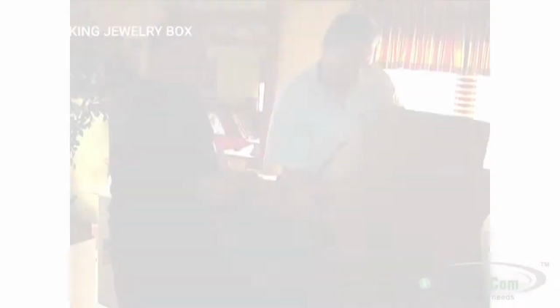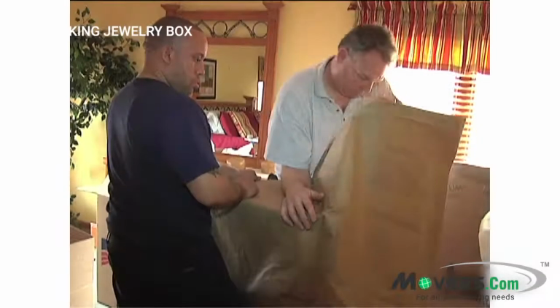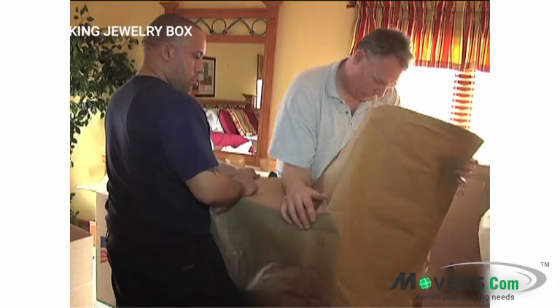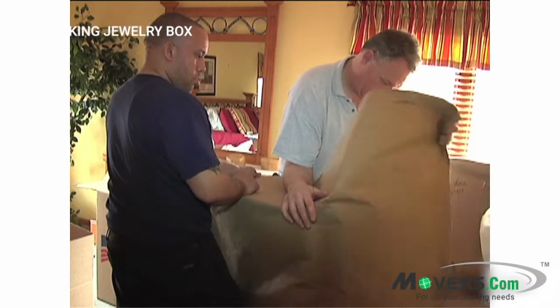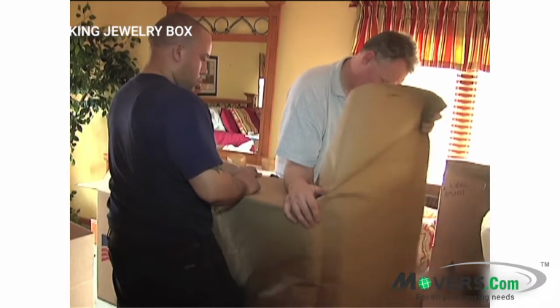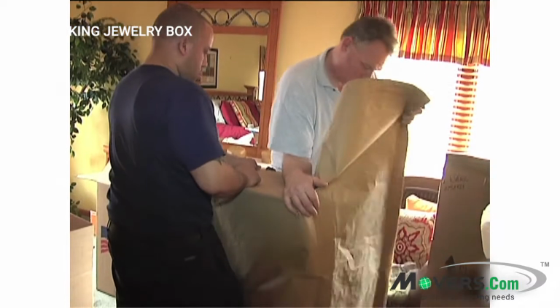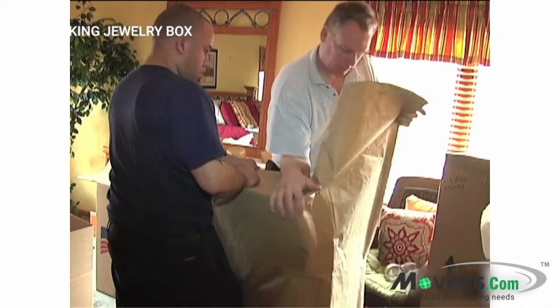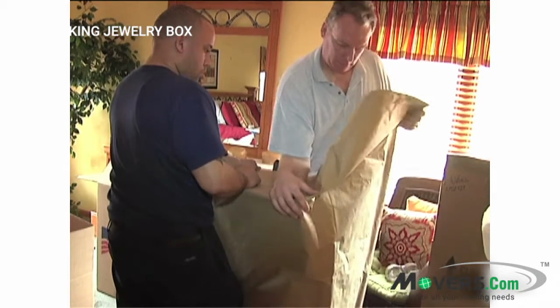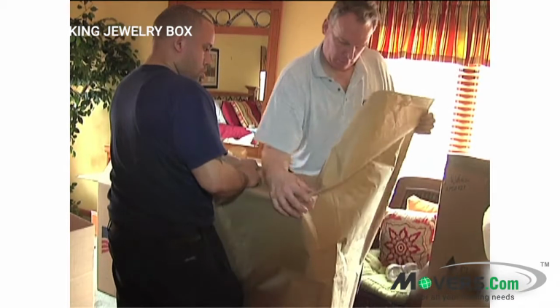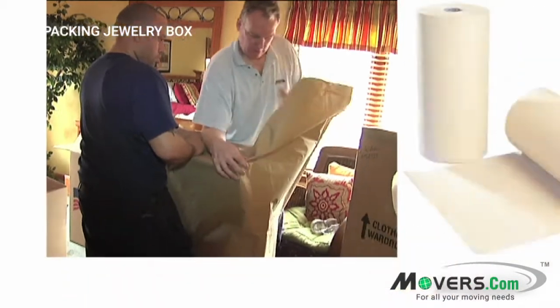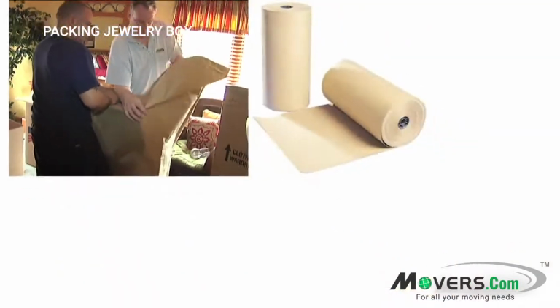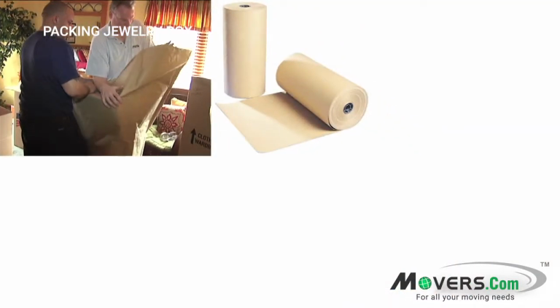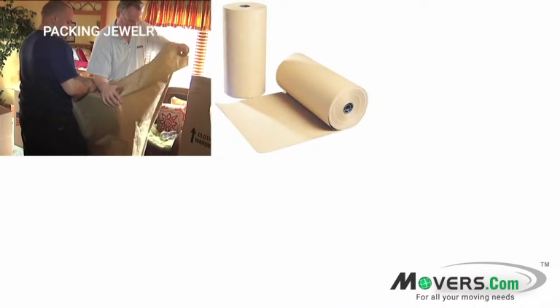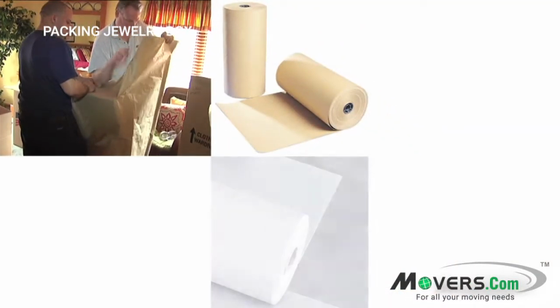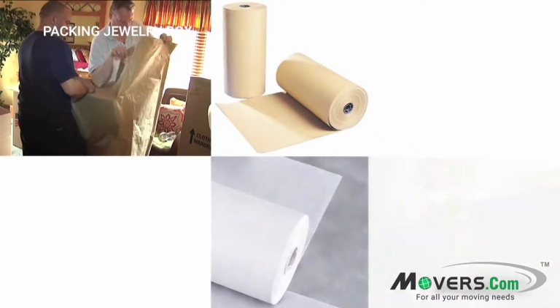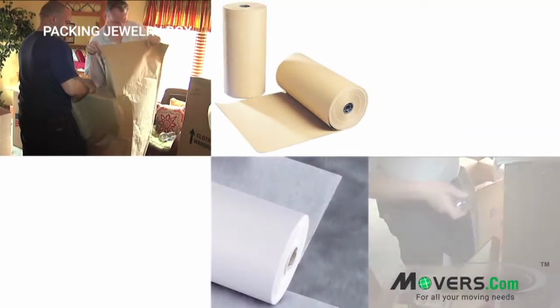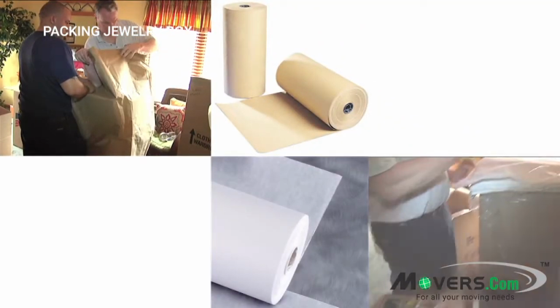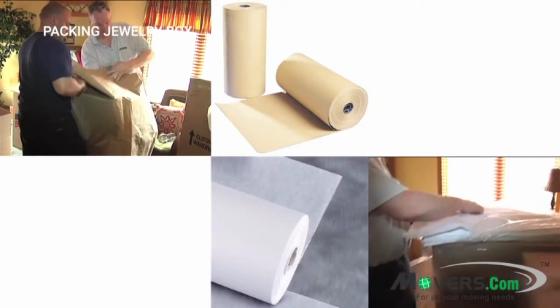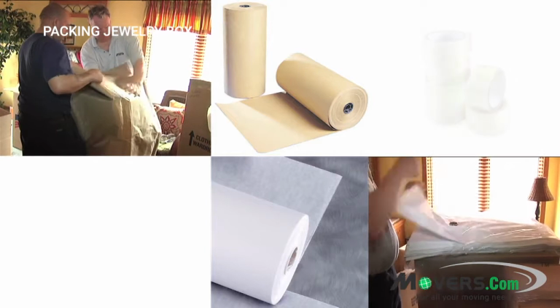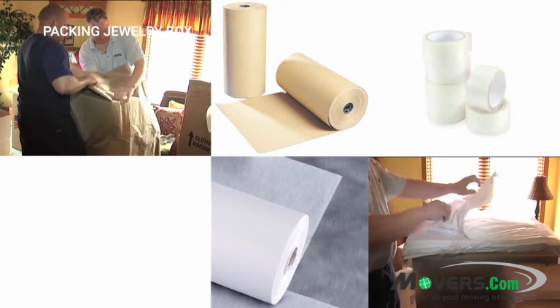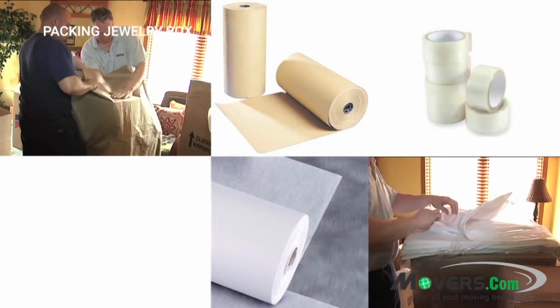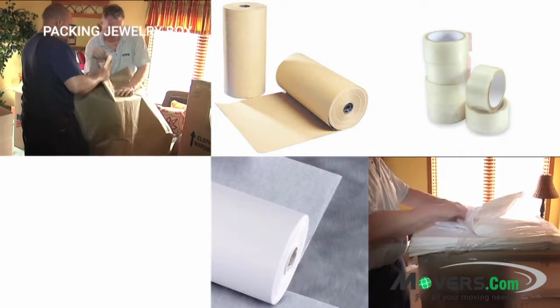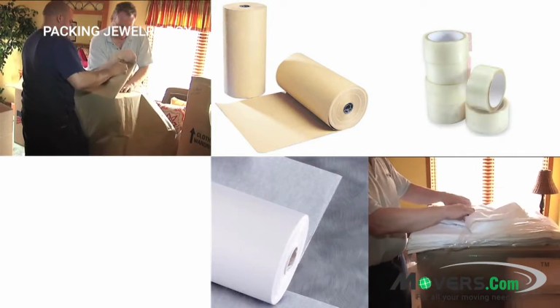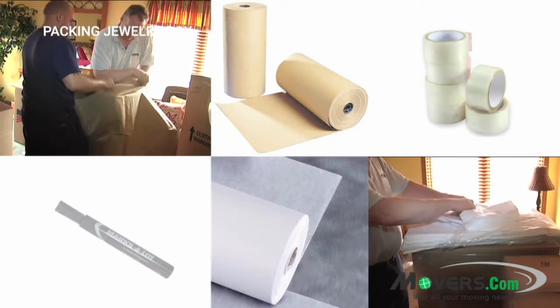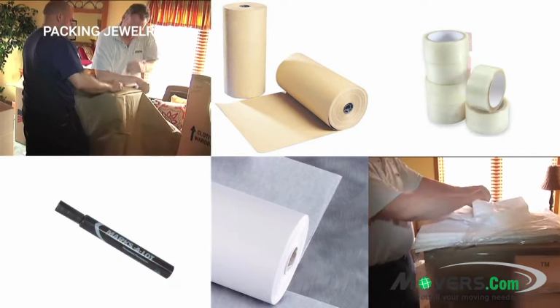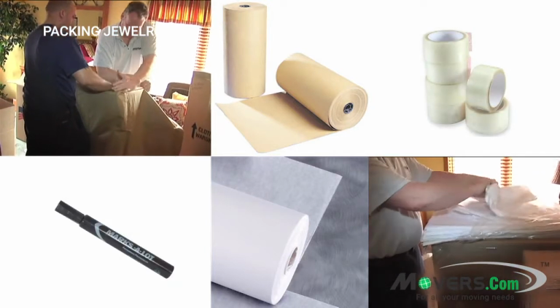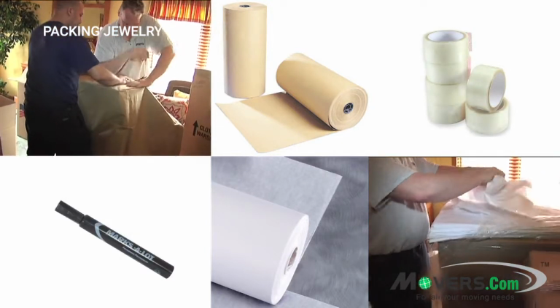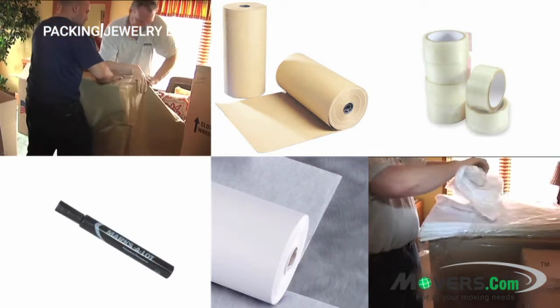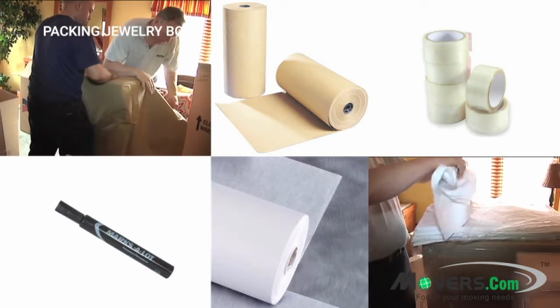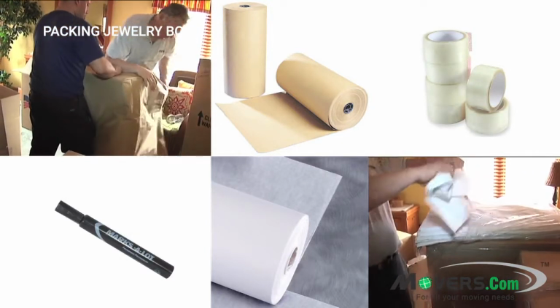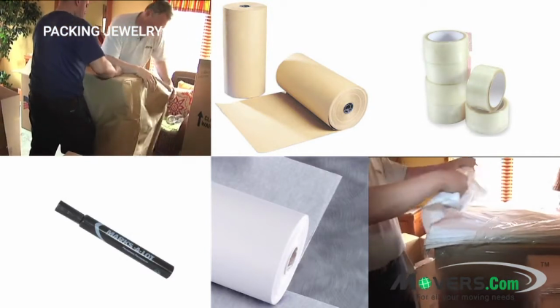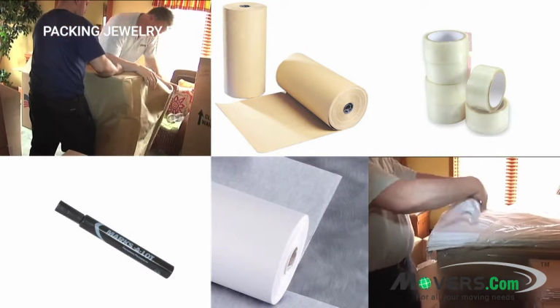When packing your jewelry box, you'll need a few materials: thick brown packing paper, a stack of tissue paper, a roll of packing tape, and a permanent marker. Now that you know what you need, let's jump right in.